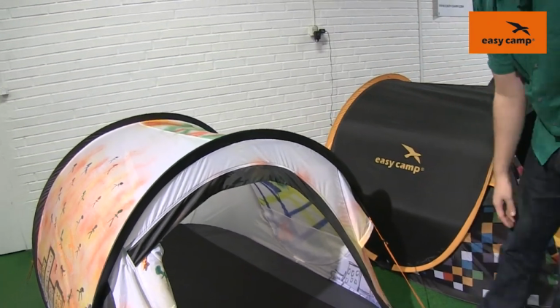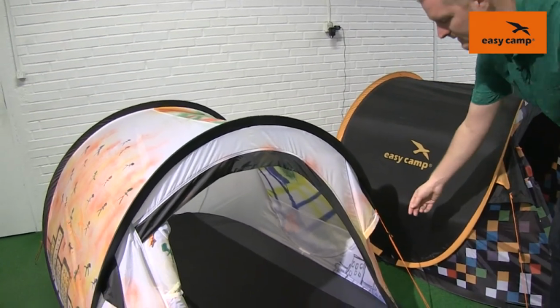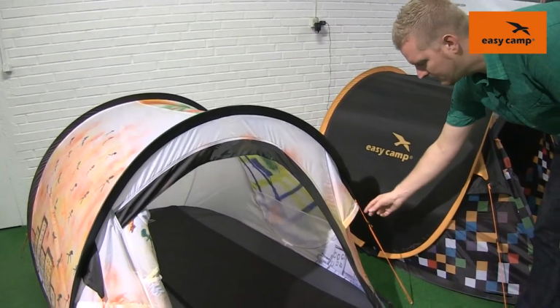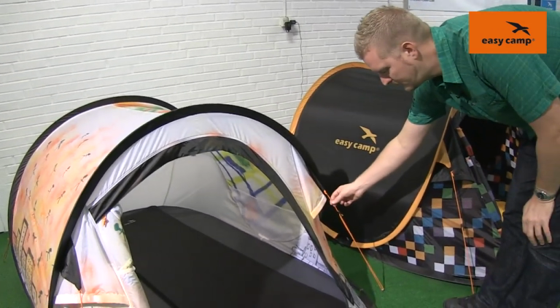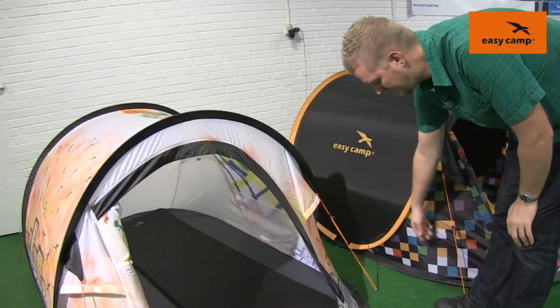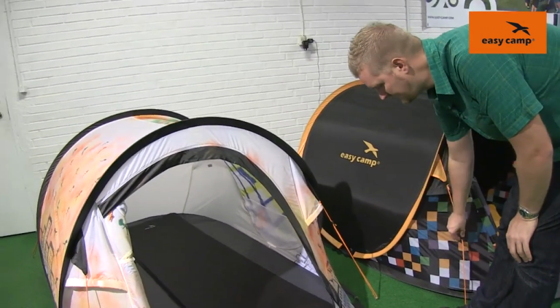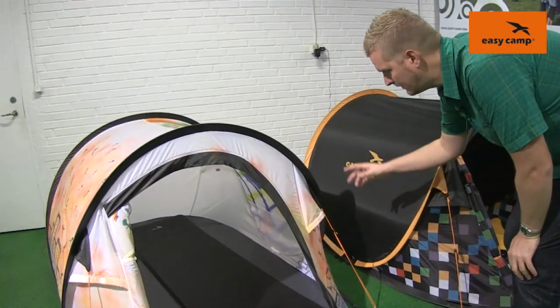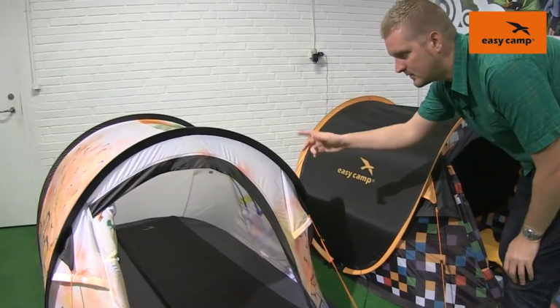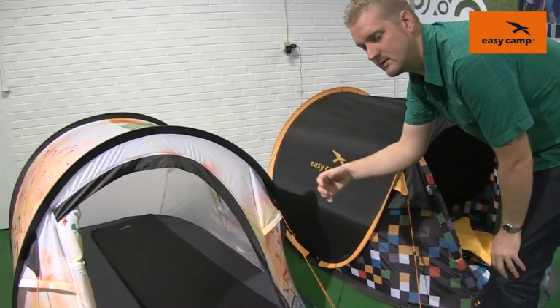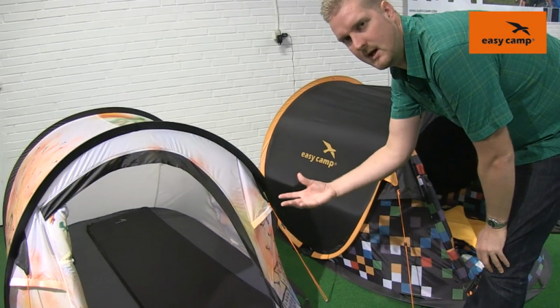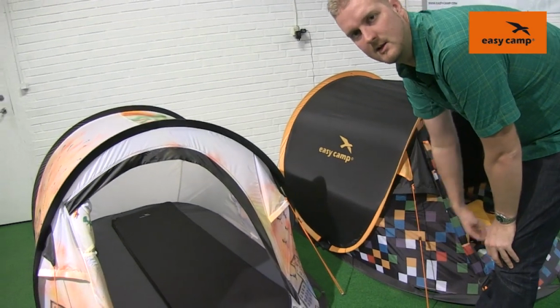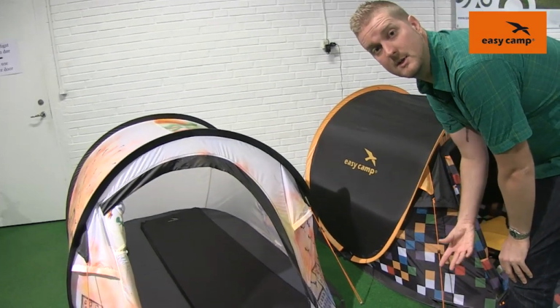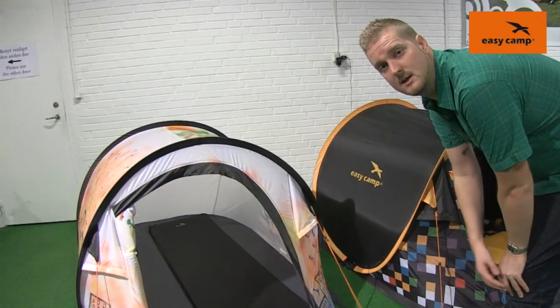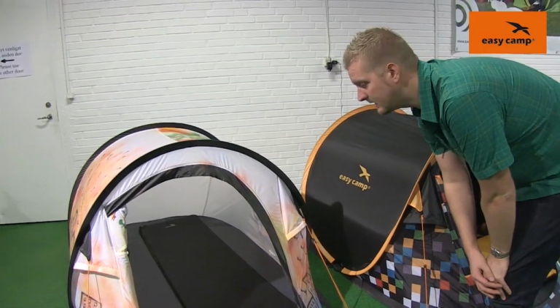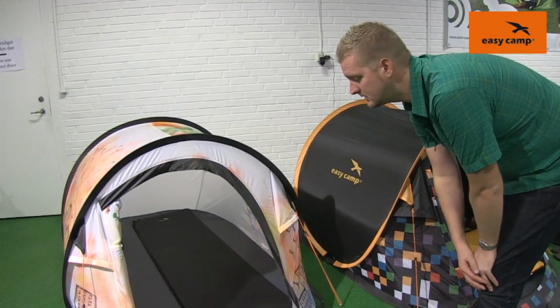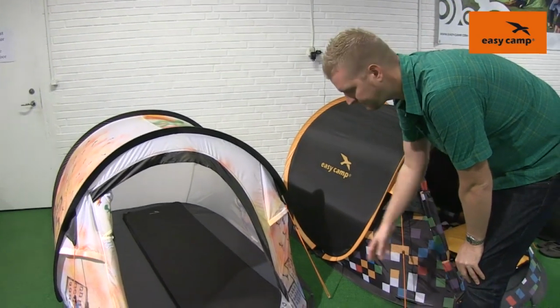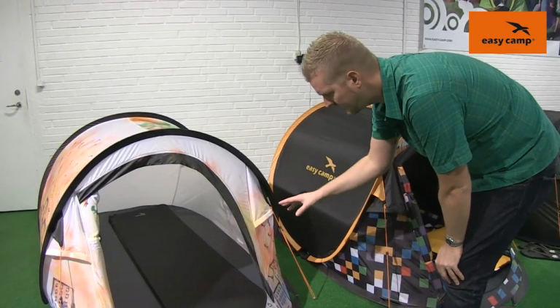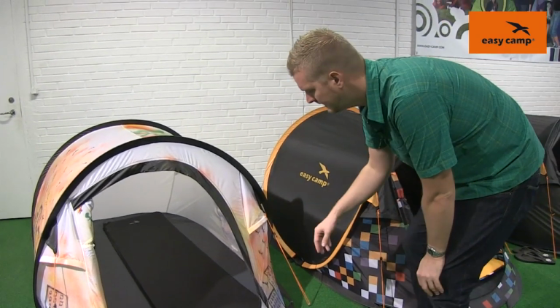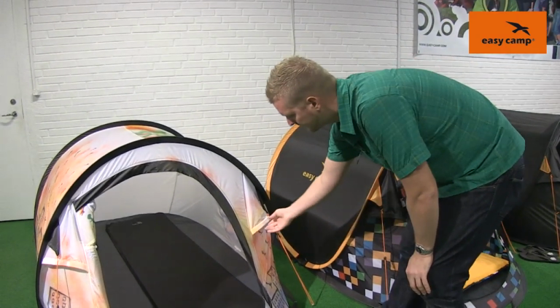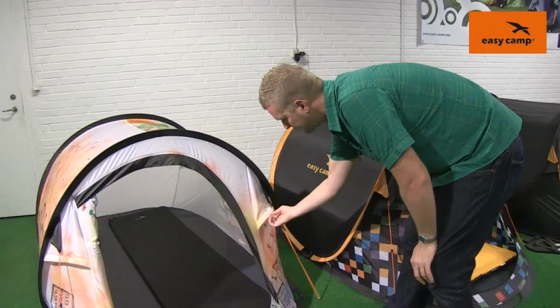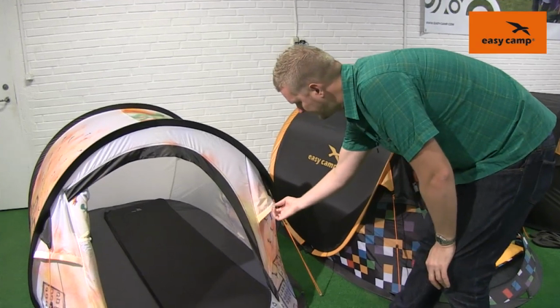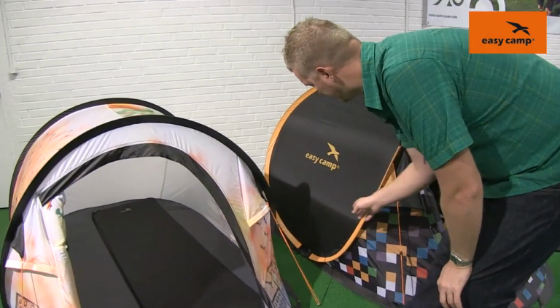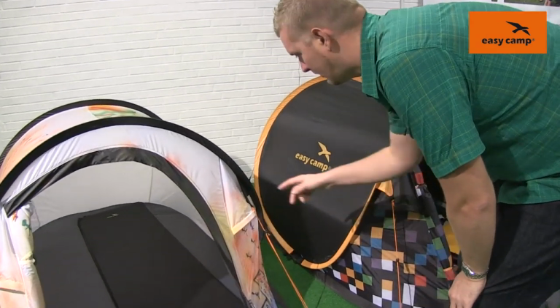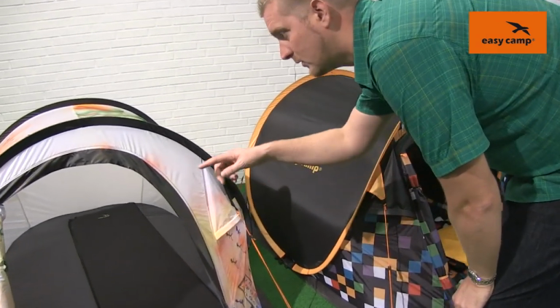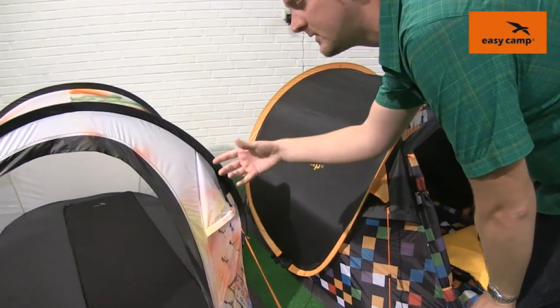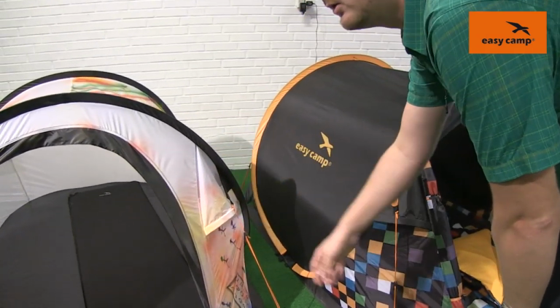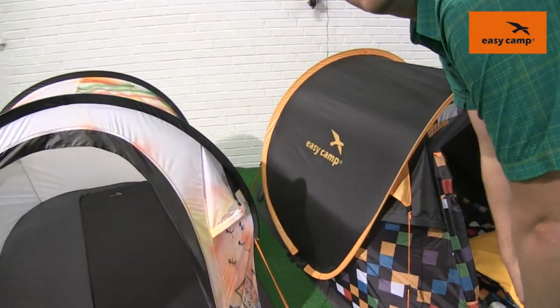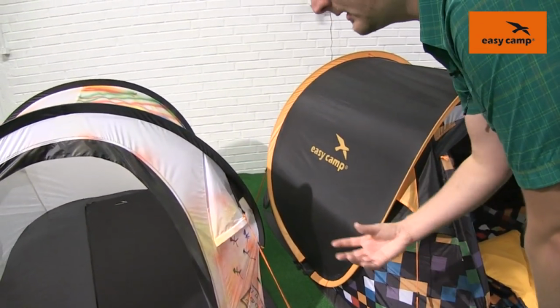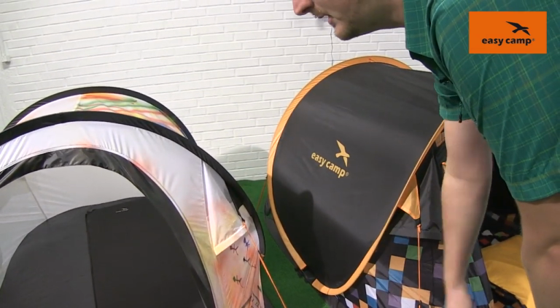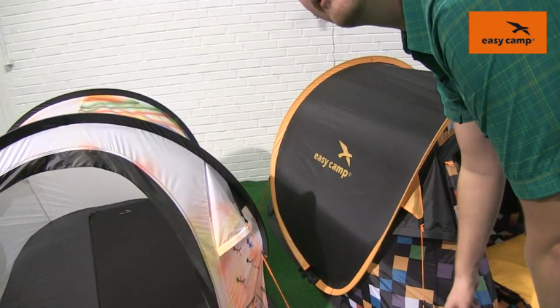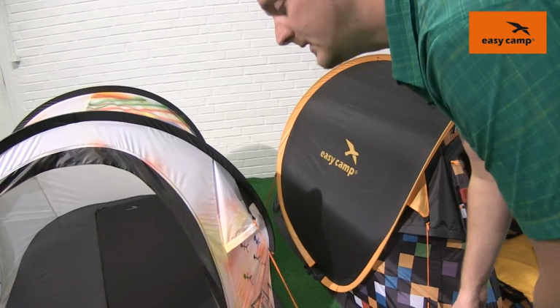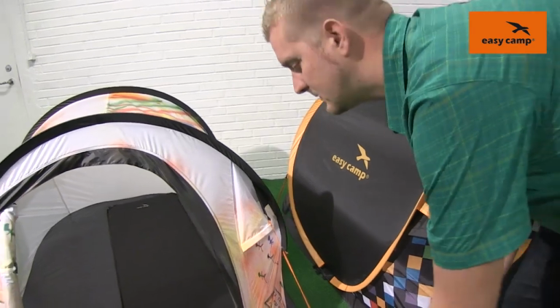We can see that we have these pre-attached guy lines on the corners of the tent, which is going to add a little bit of stability in bad weather conditions. We also have some ventilation pockets on all four corners, hopefully meaning that you will be more comfortable within the tent as well.